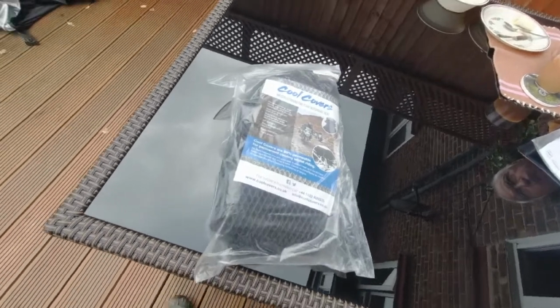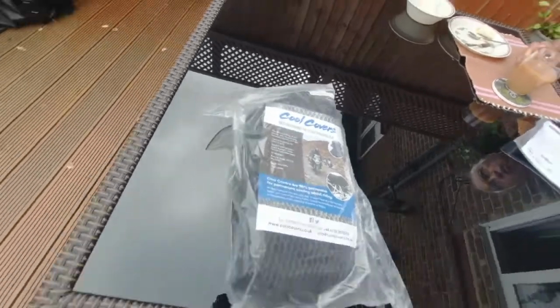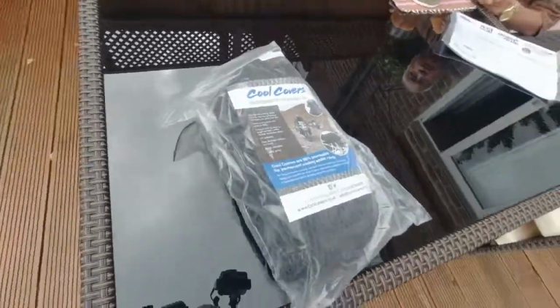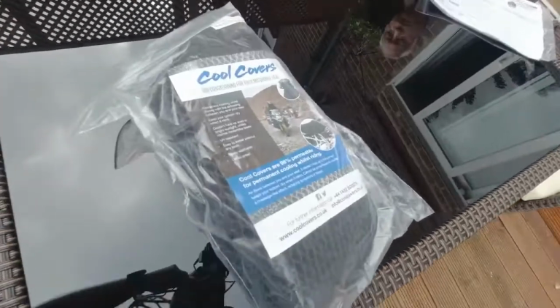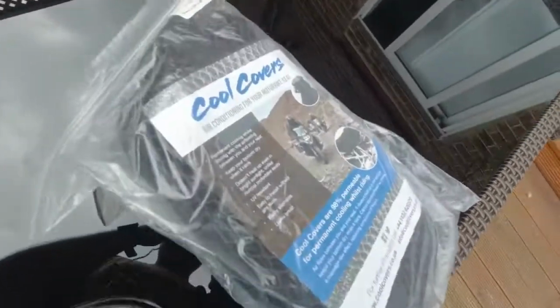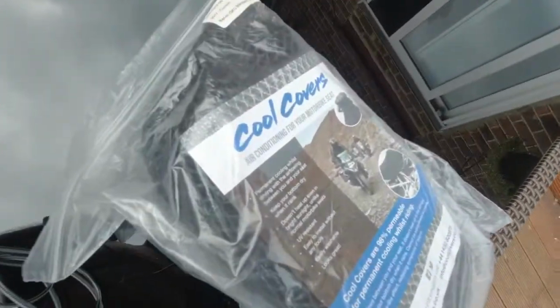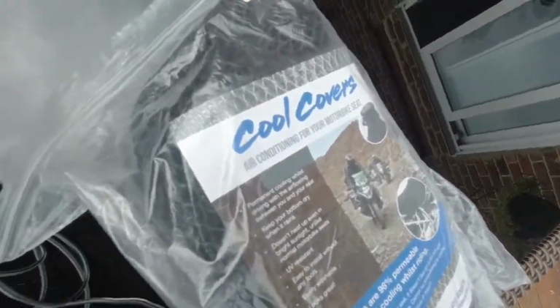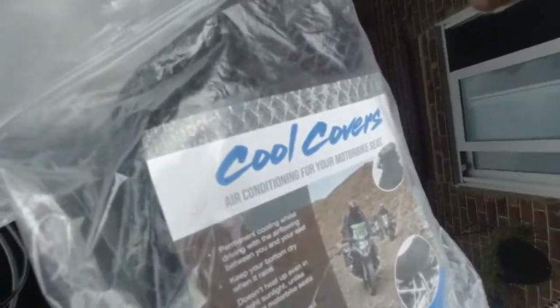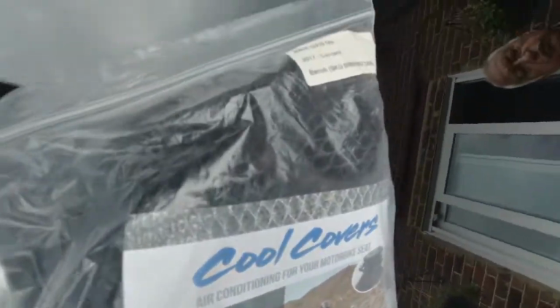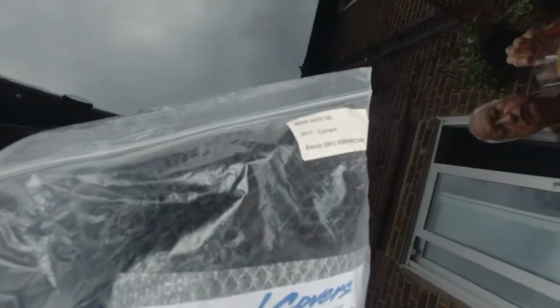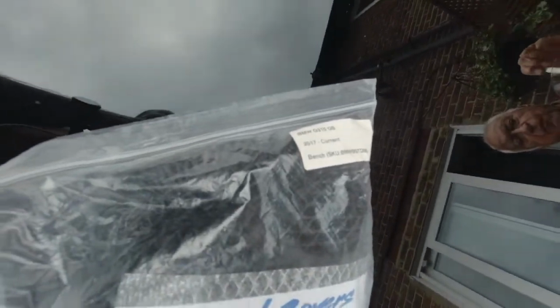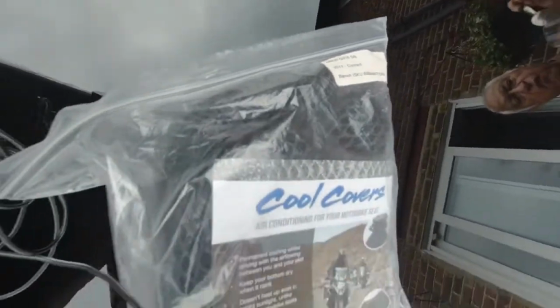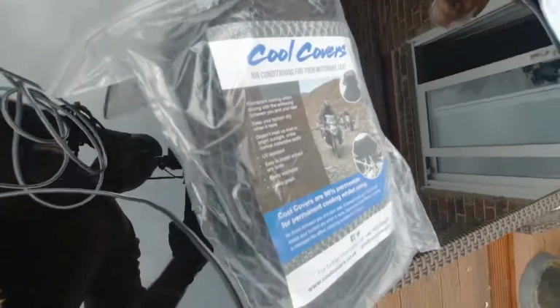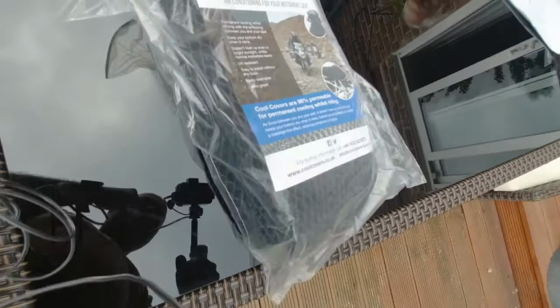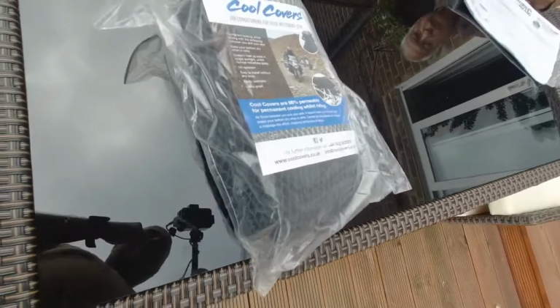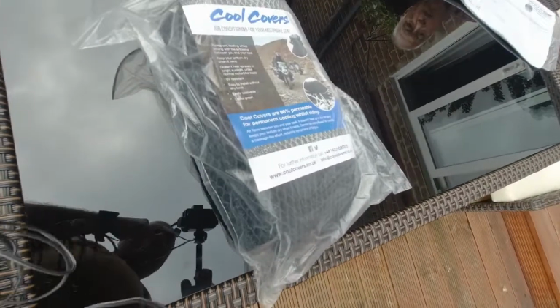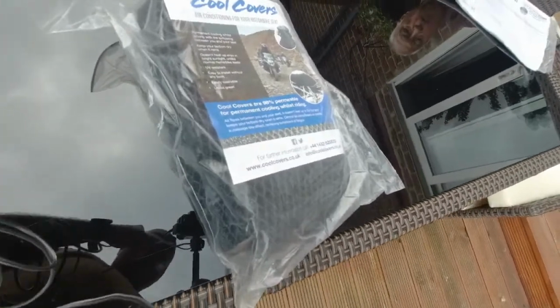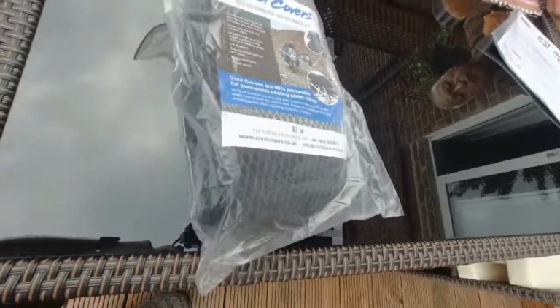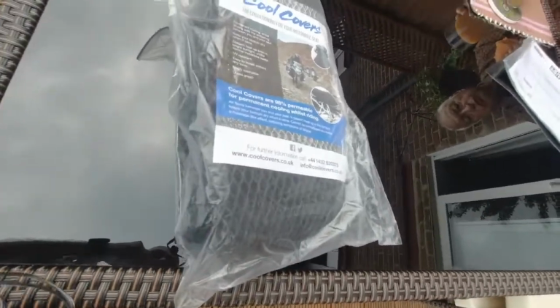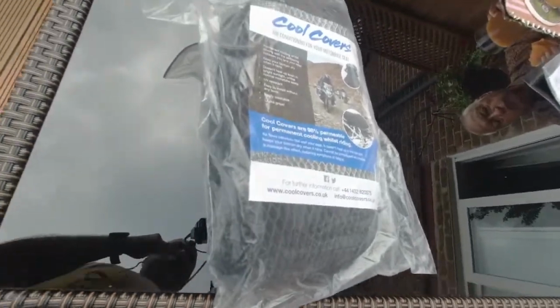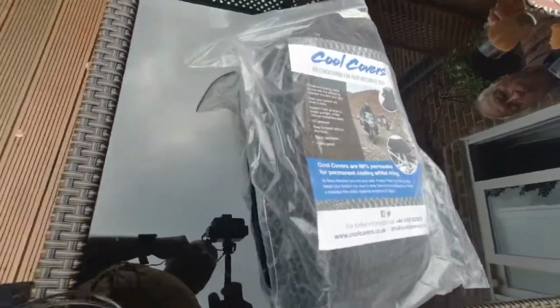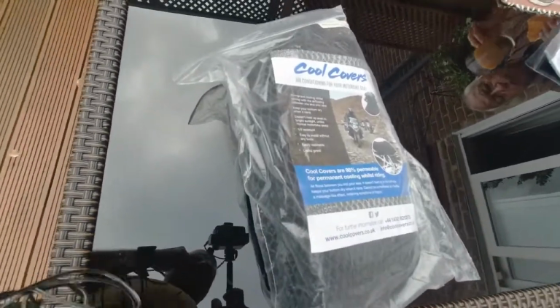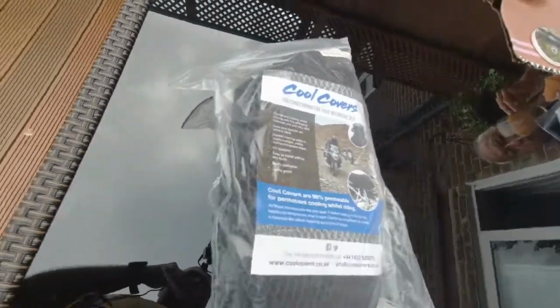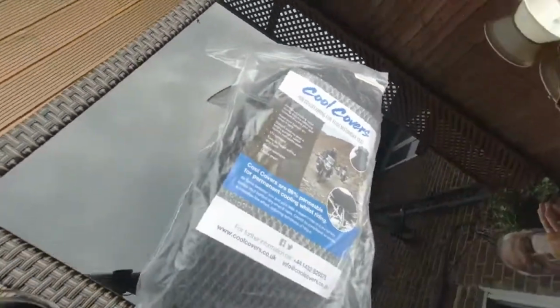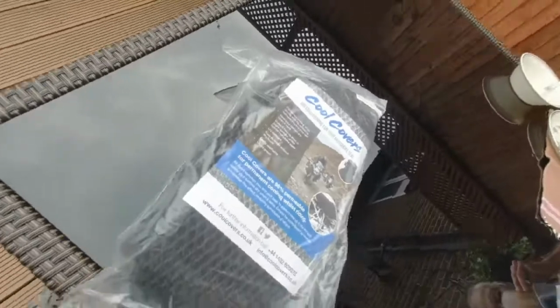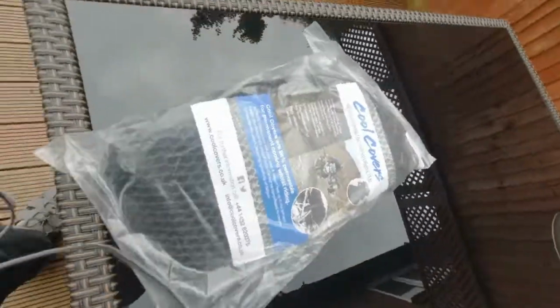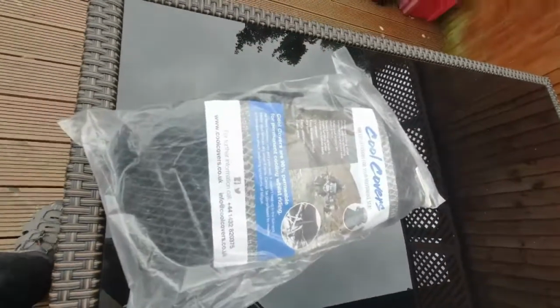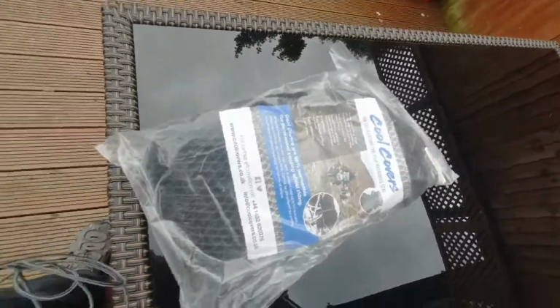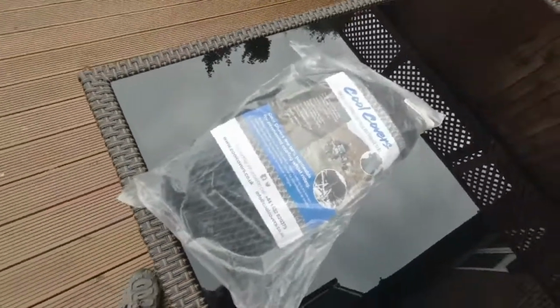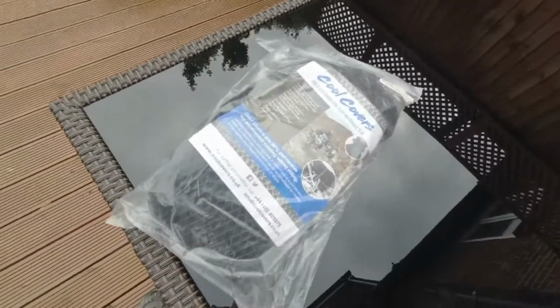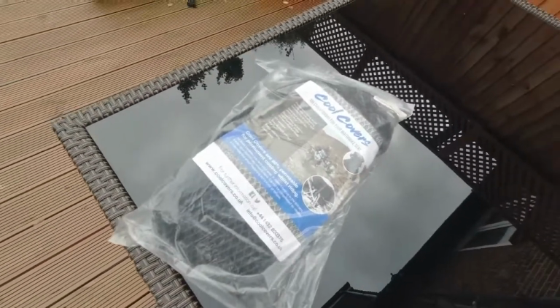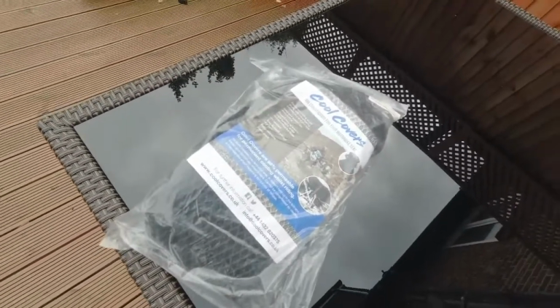This is my quick video for the Cool Covers G310GS seat cover. It's meant for the standard seat, but I'll be using it on my low seat. I'm narrating again because my mic didn't work on the video.